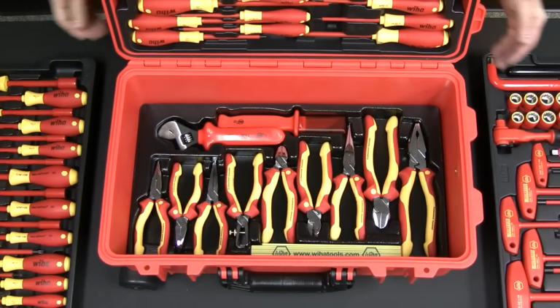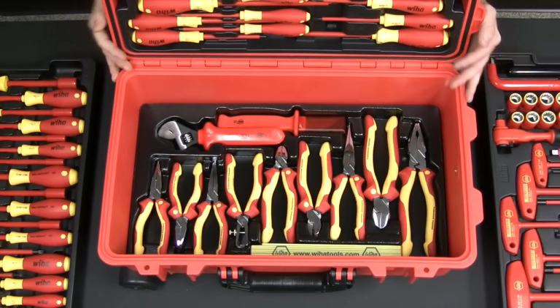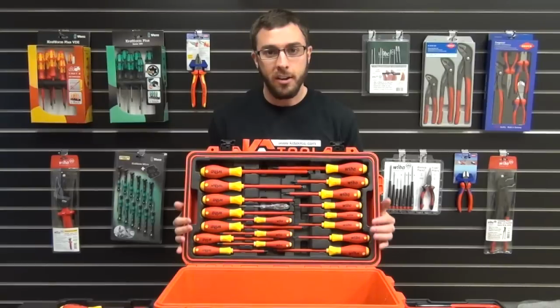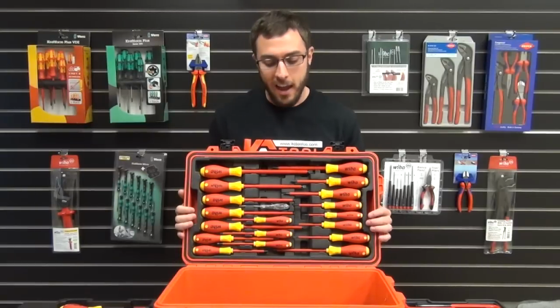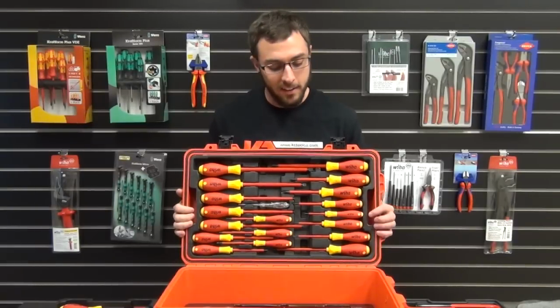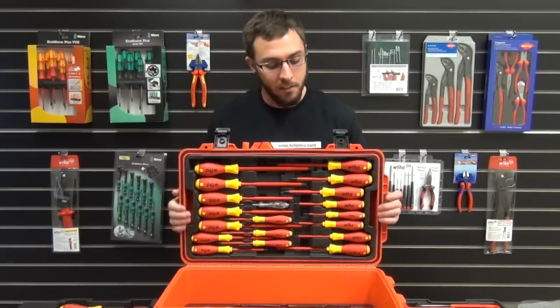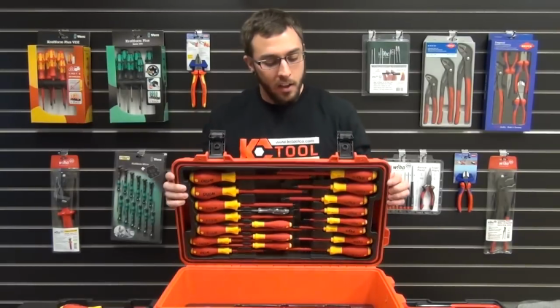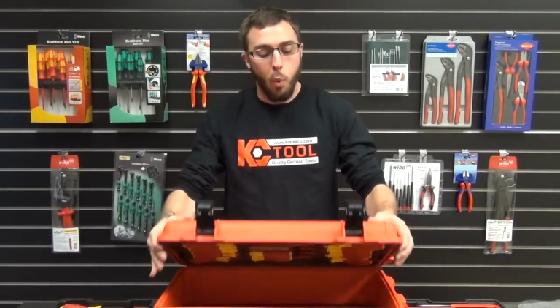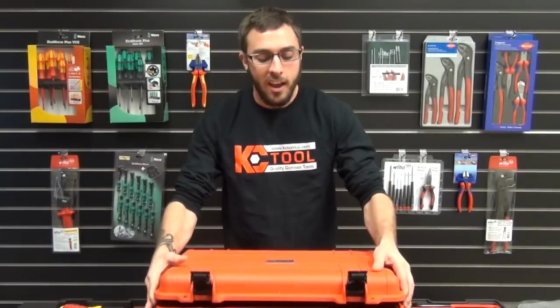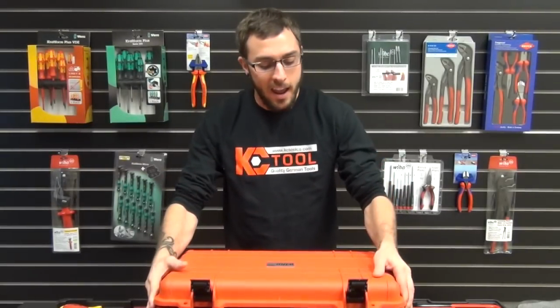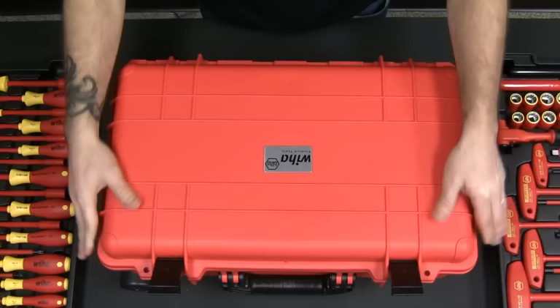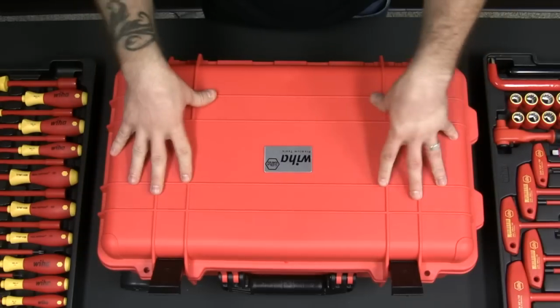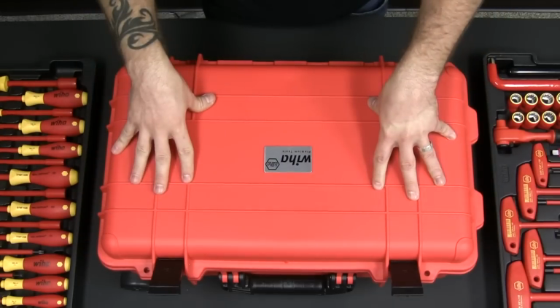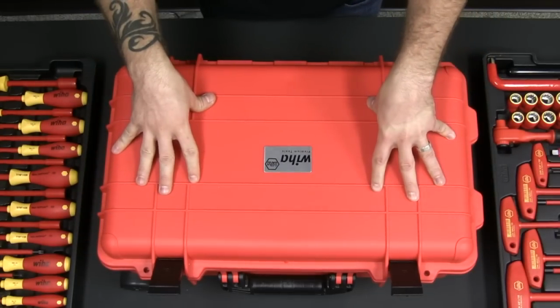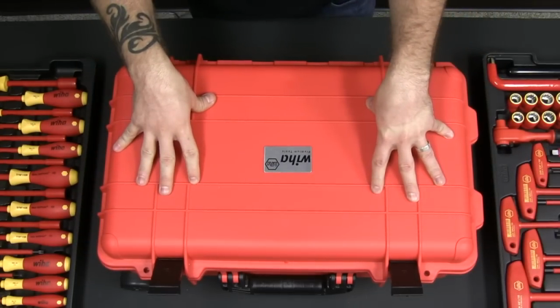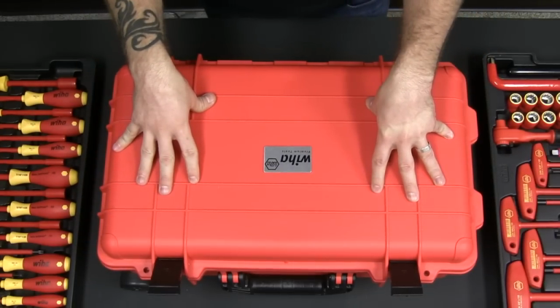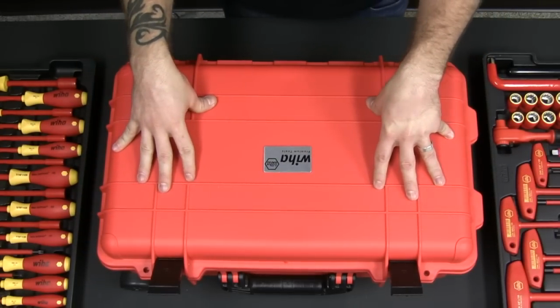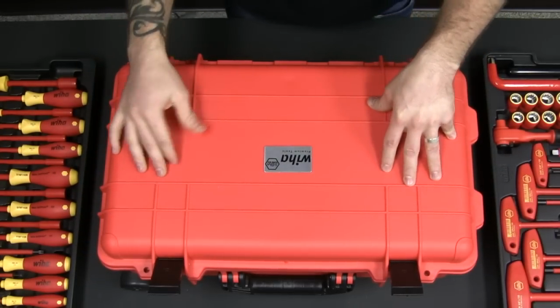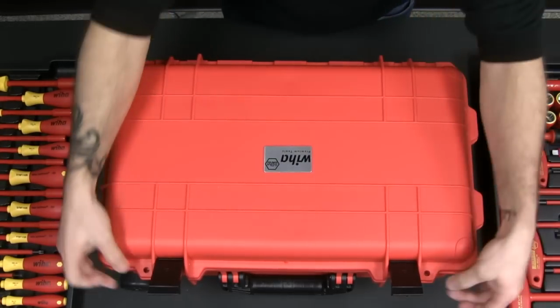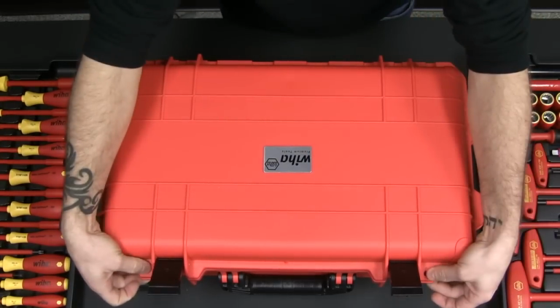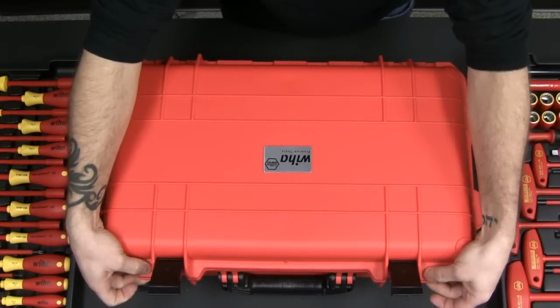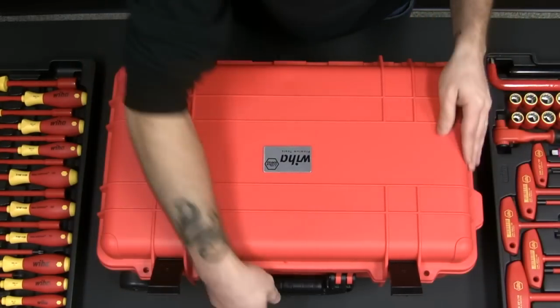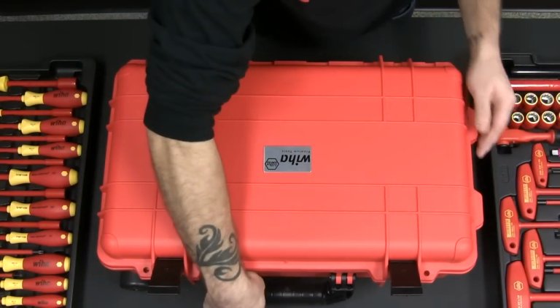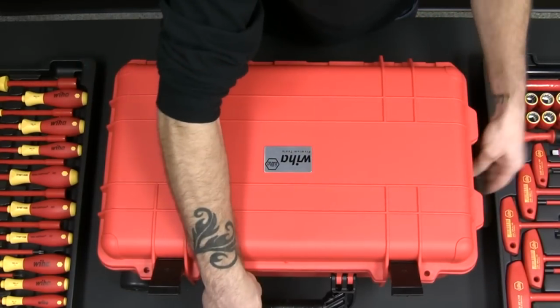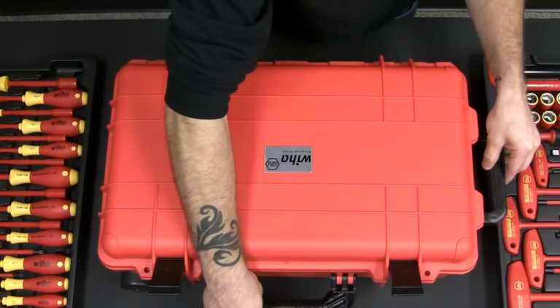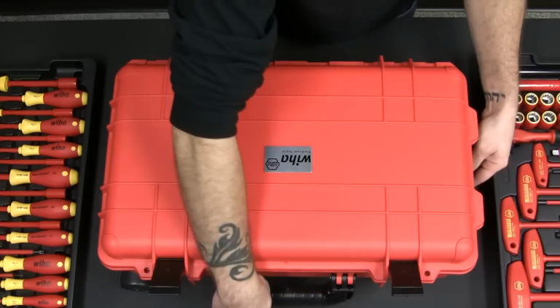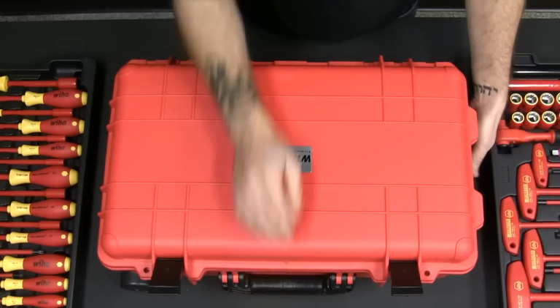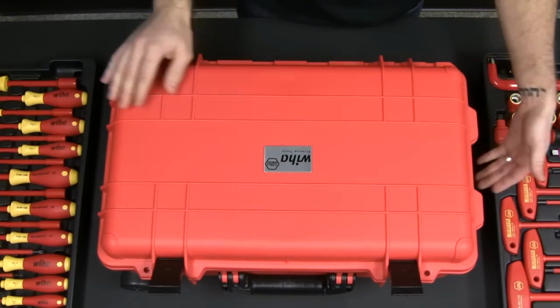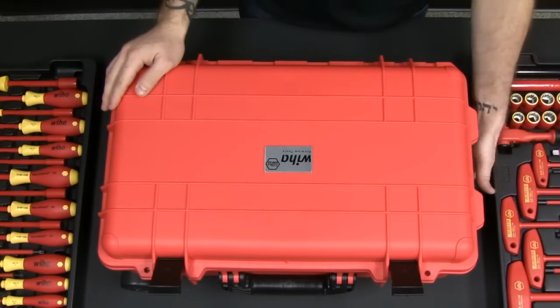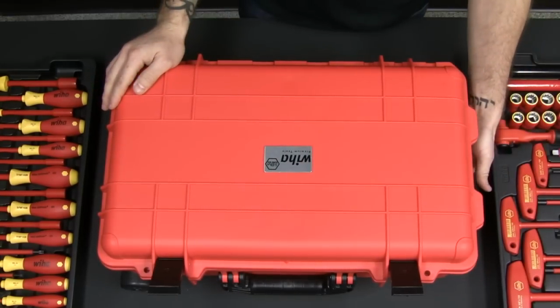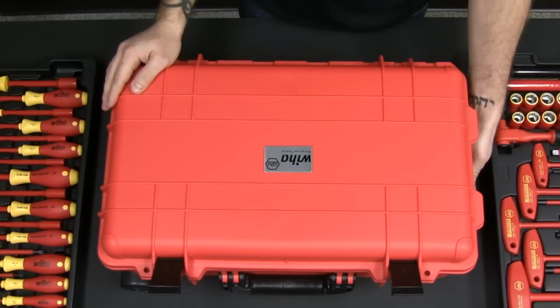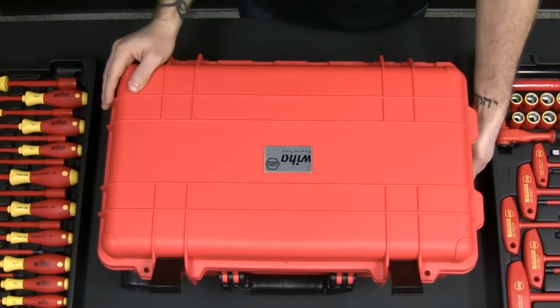All of these trays fit nicely inside of the watertight and airtight insulated rolling case that WIHA designed with locking capabilities, a side handle and a top handle, and an adjustable telescoping handle for easy travel.